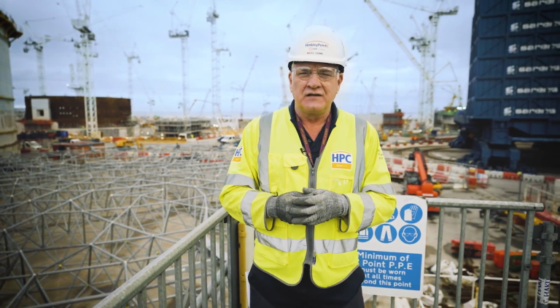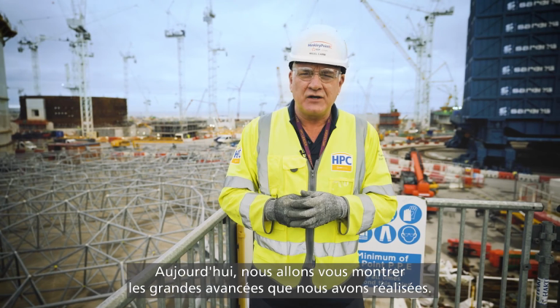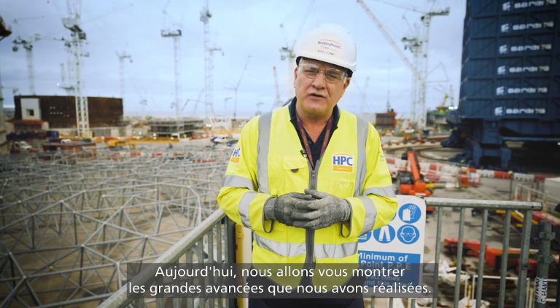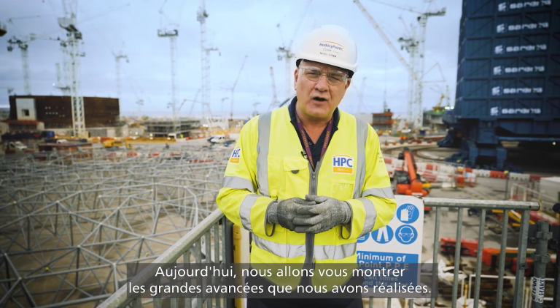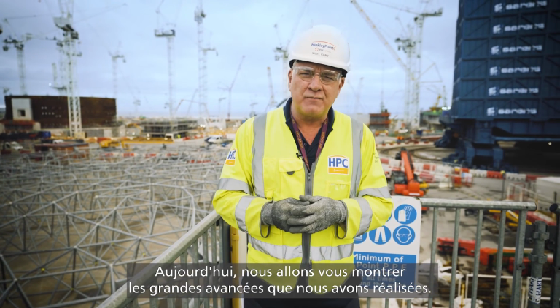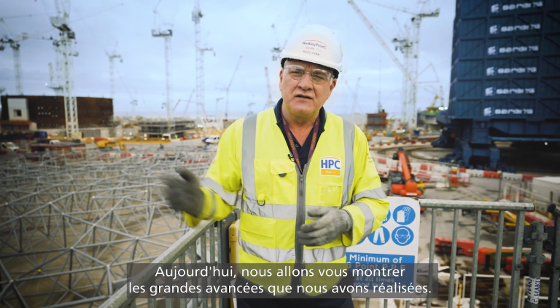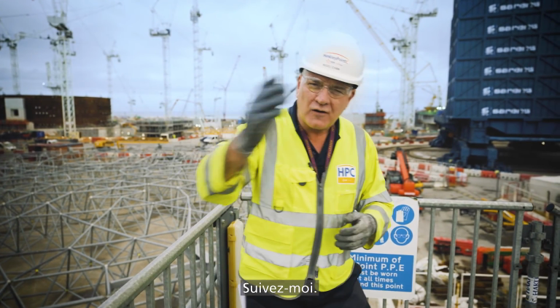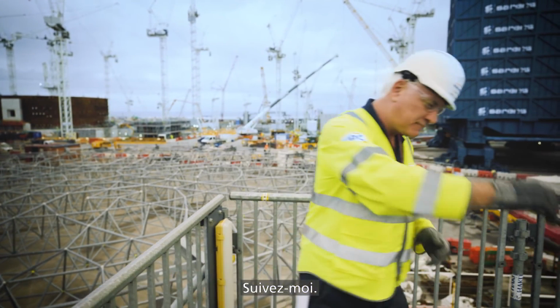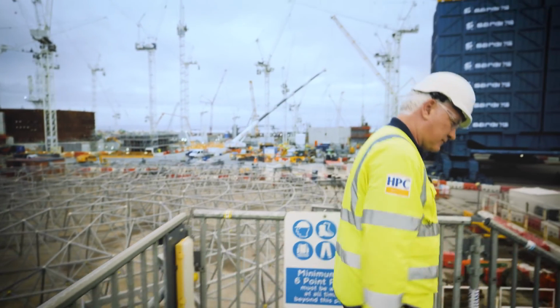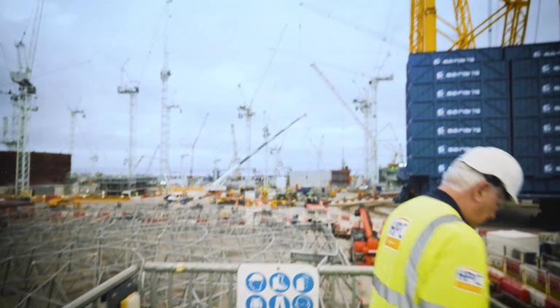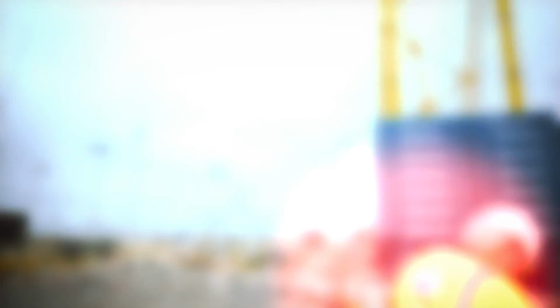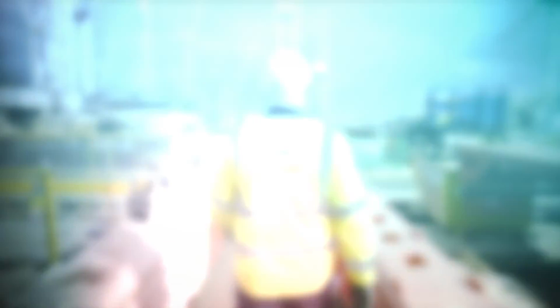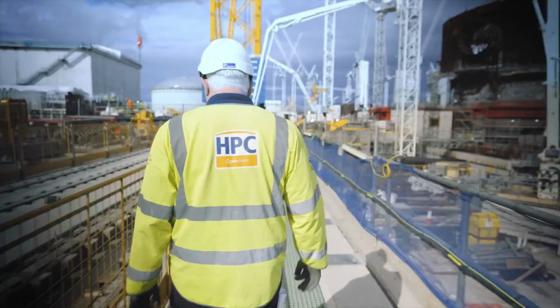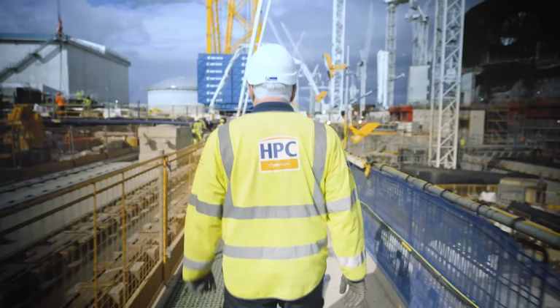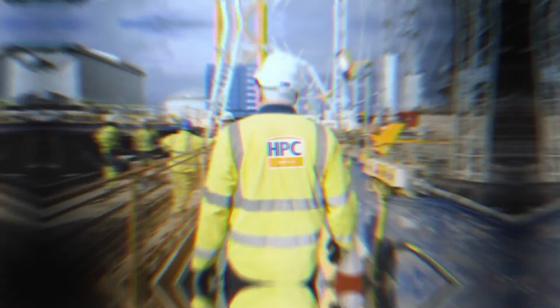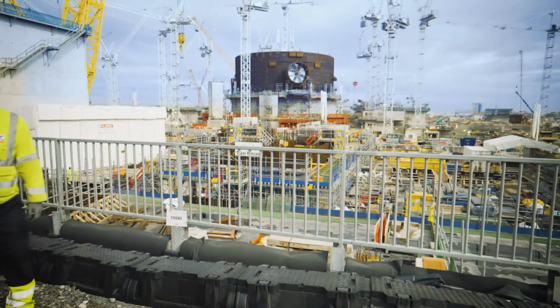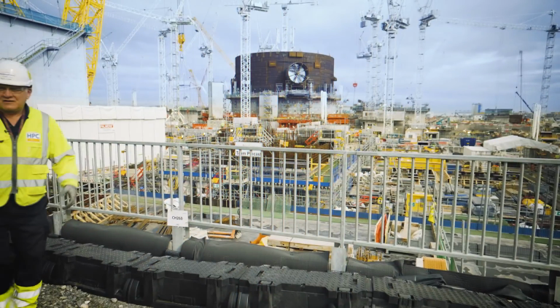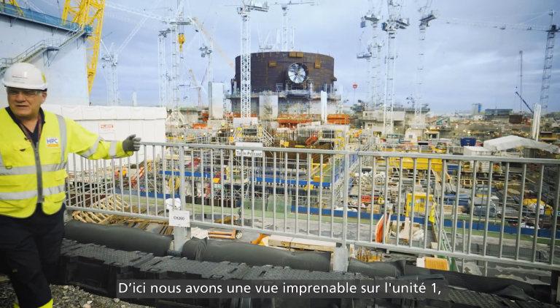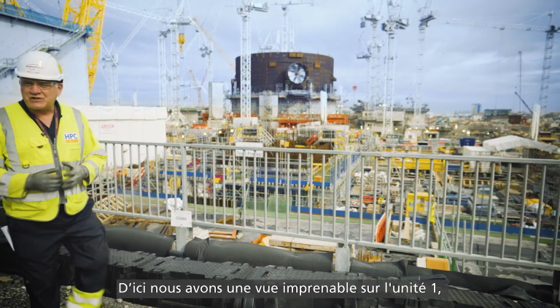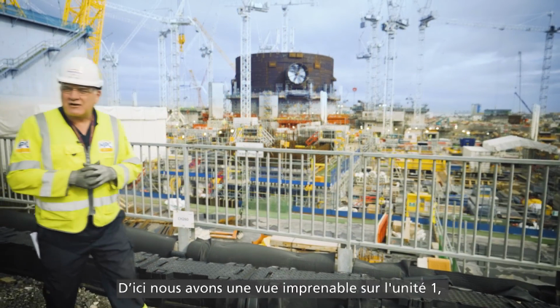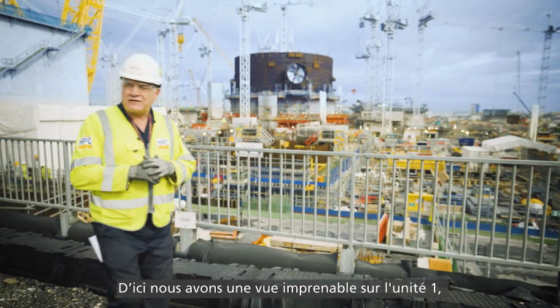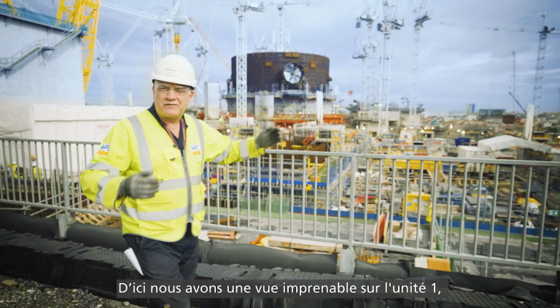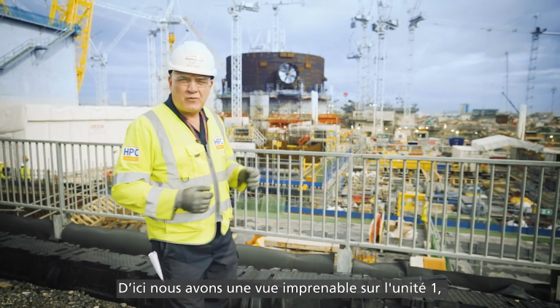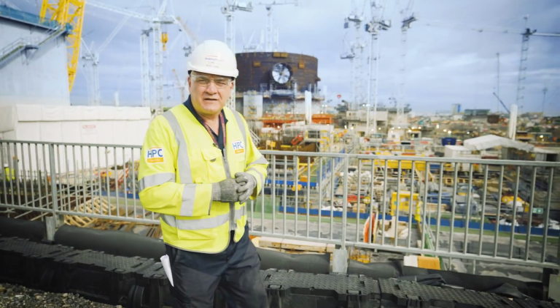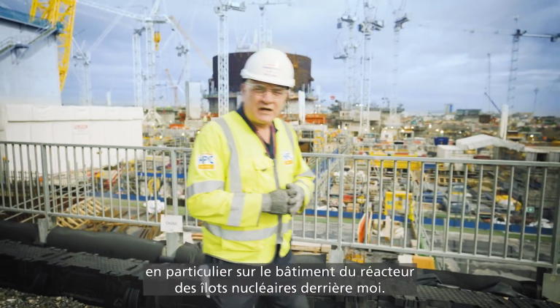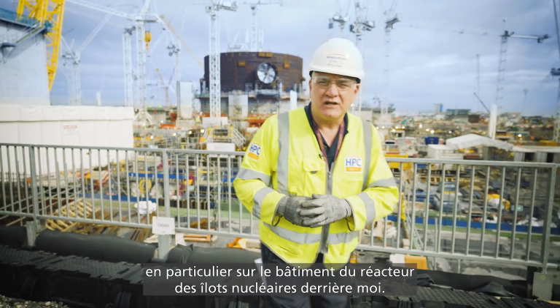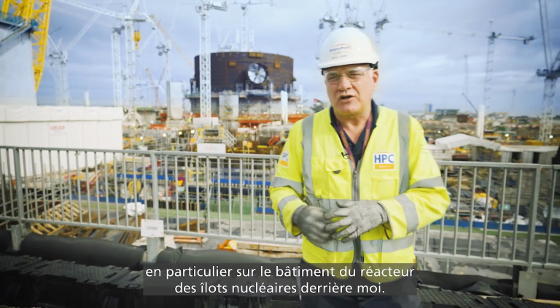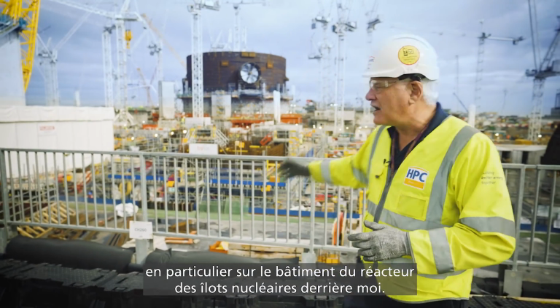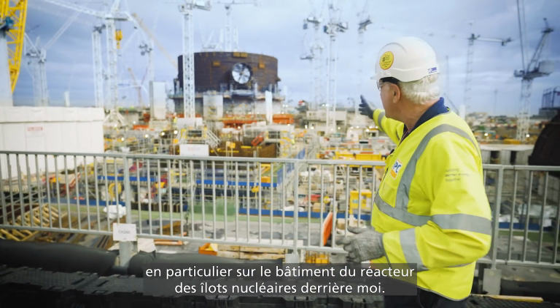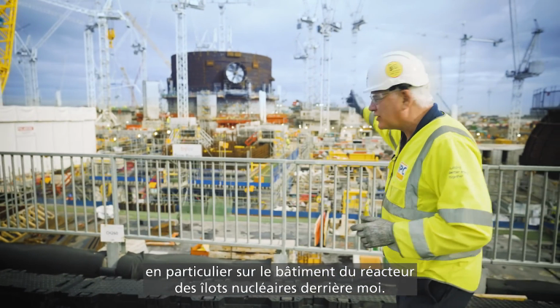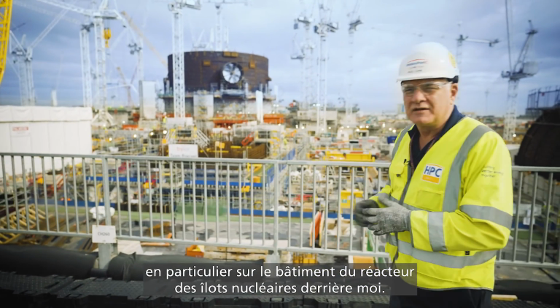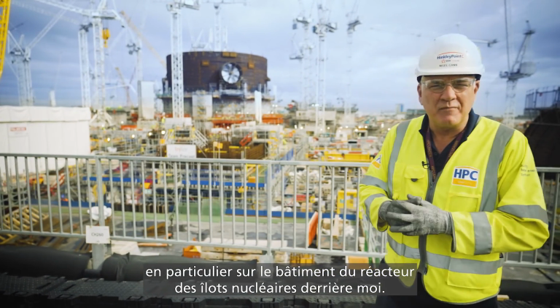Today we're going to show you the great progress we've made. From this position we get a great vista of unit one, especially the nuclear island reactor building behind me.